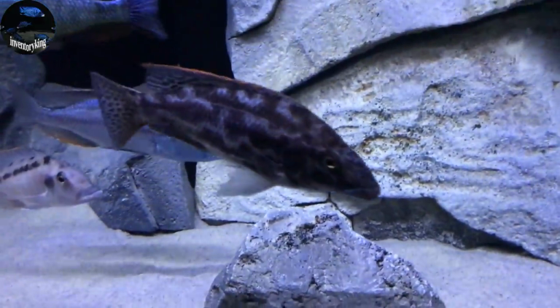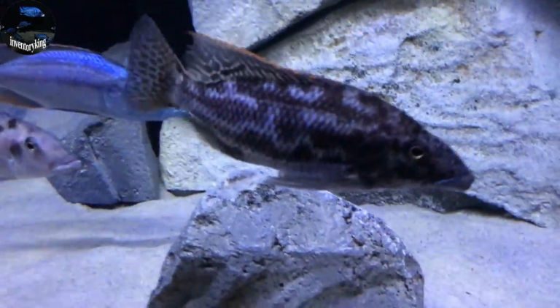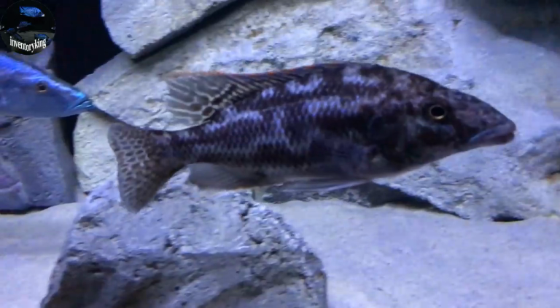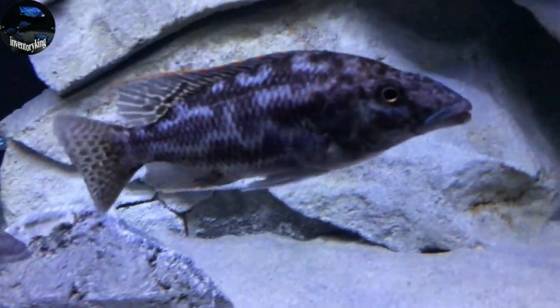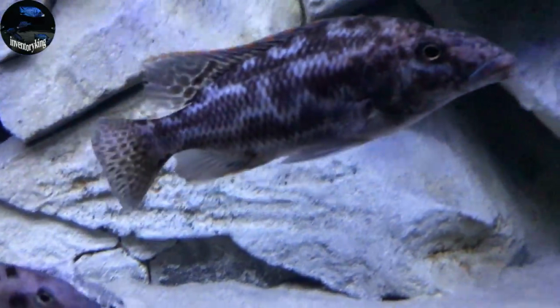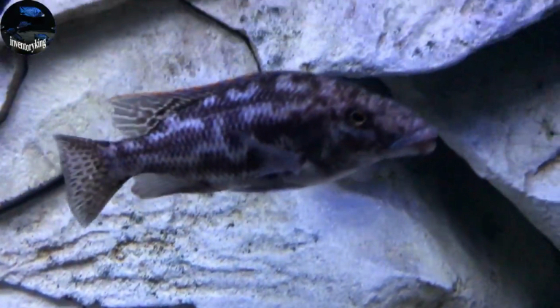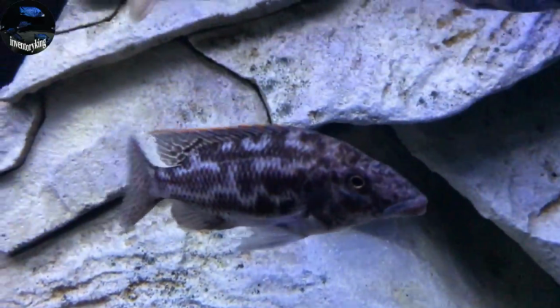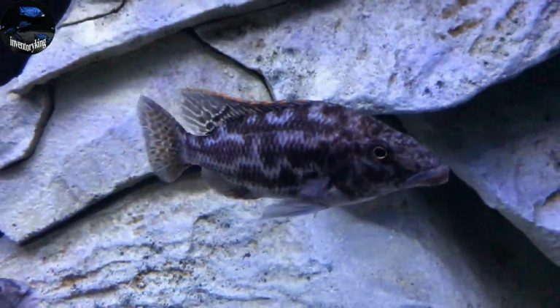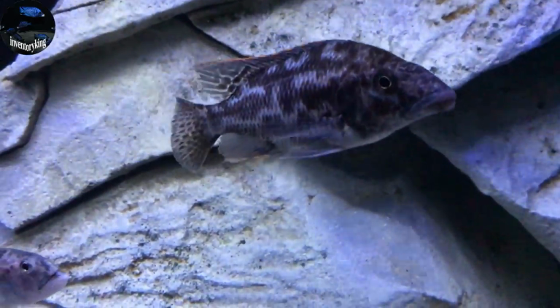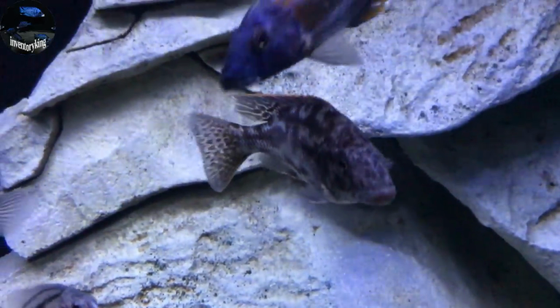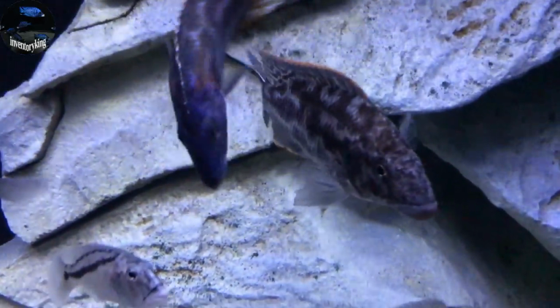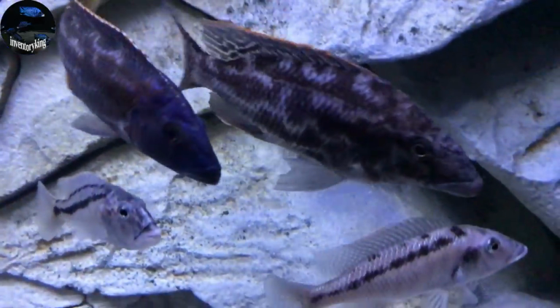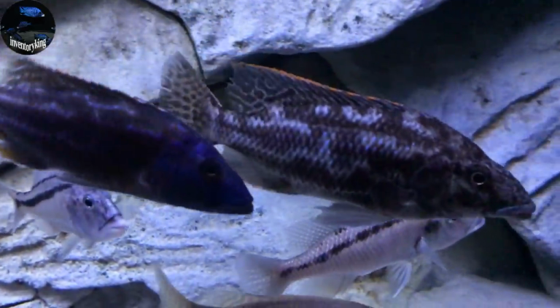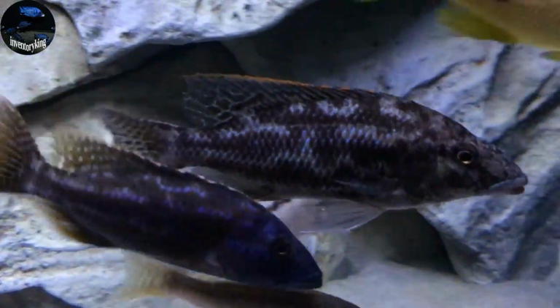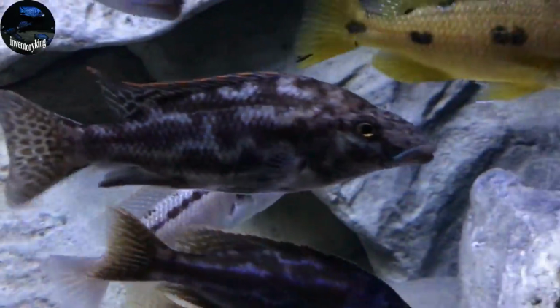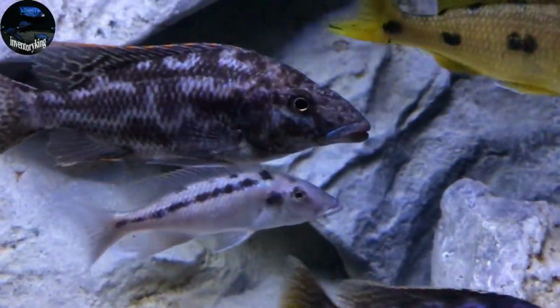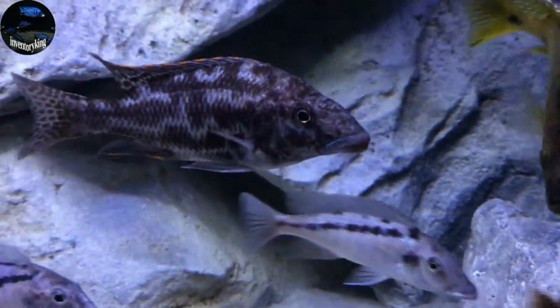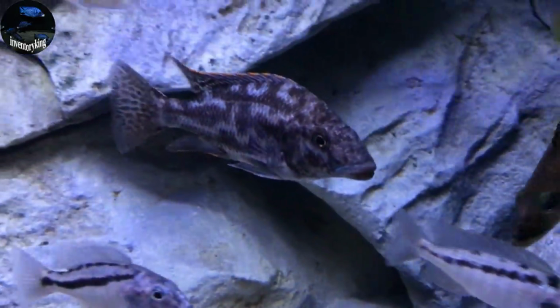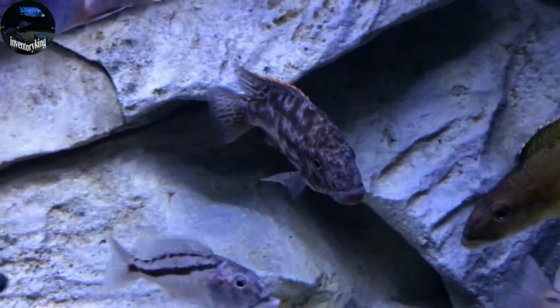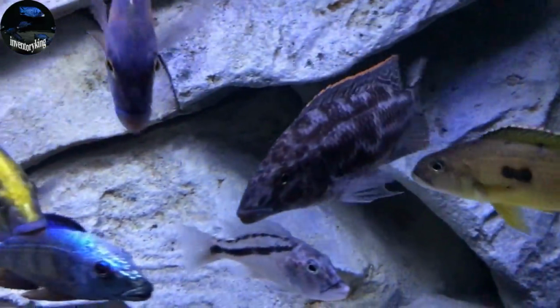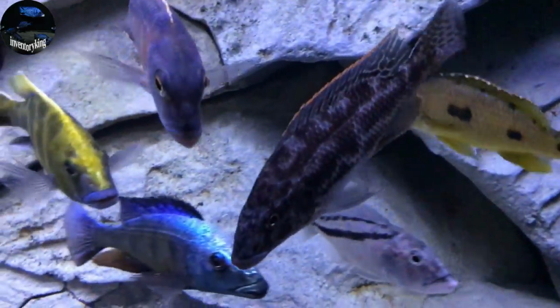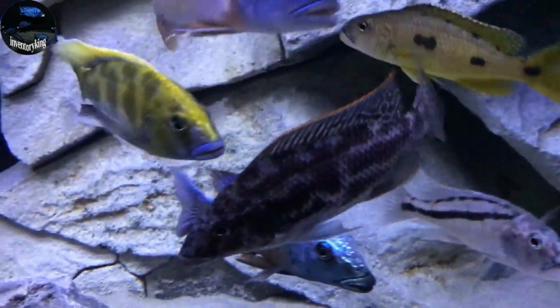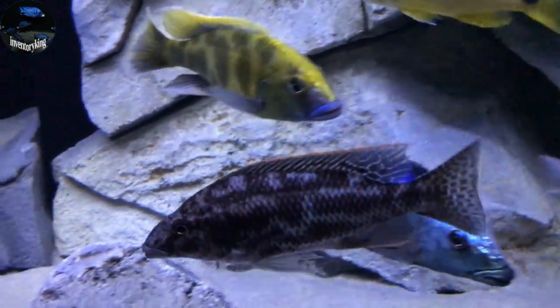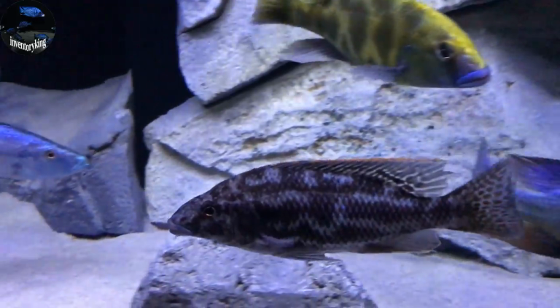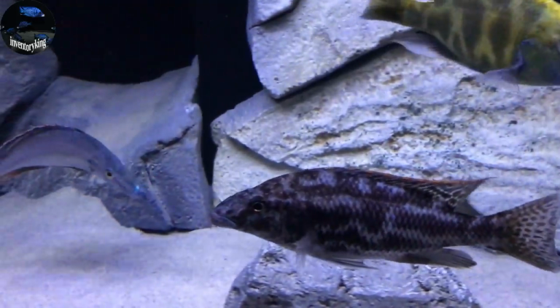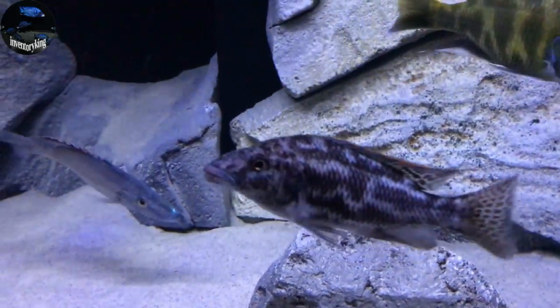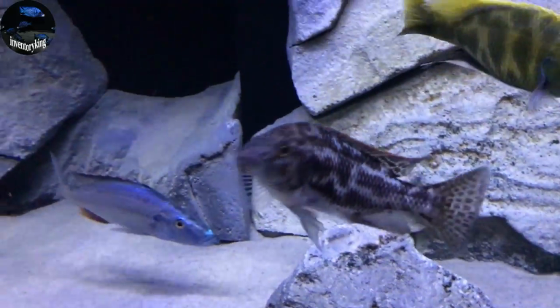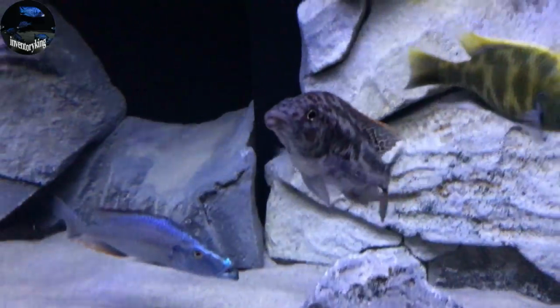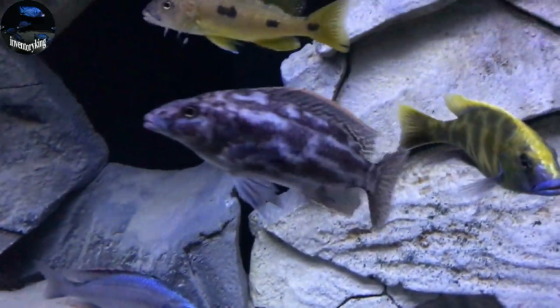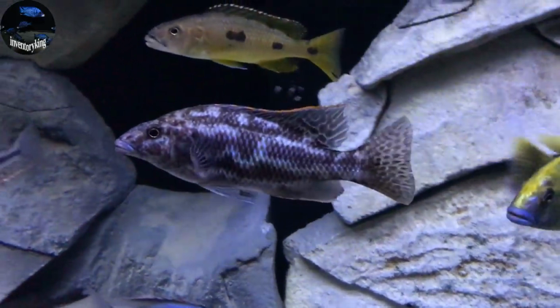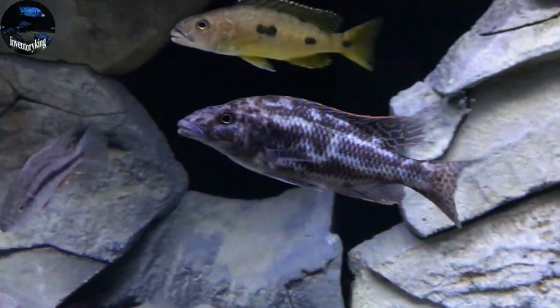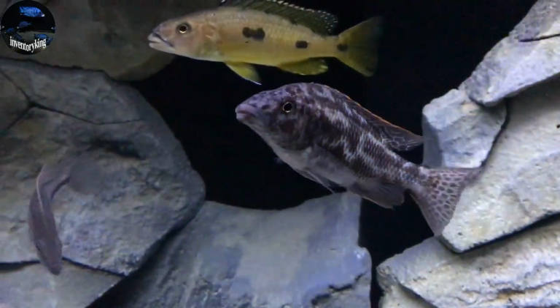Next, Nimbochromis Liddy. I'm so happy I picked up this fish — he is super unique. The face is just awesome and the pattern on his body is great. Looking really, really good.